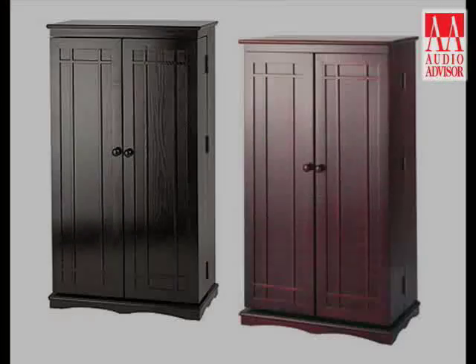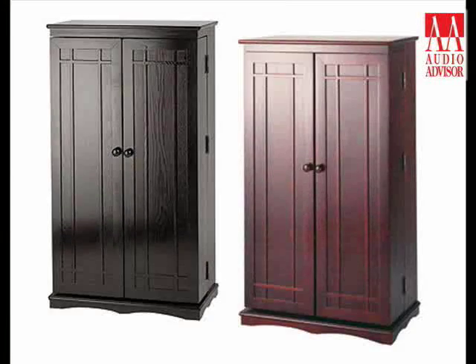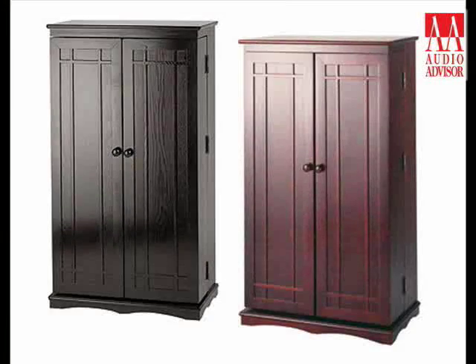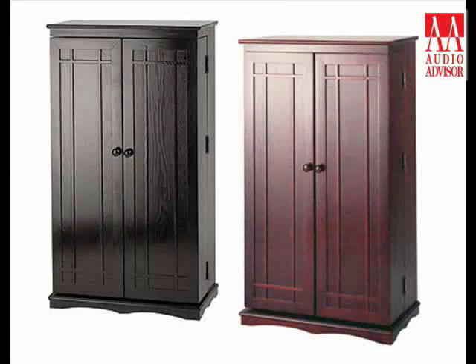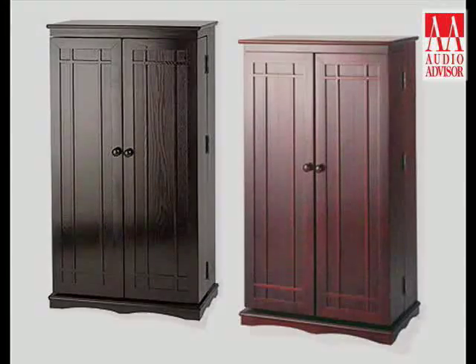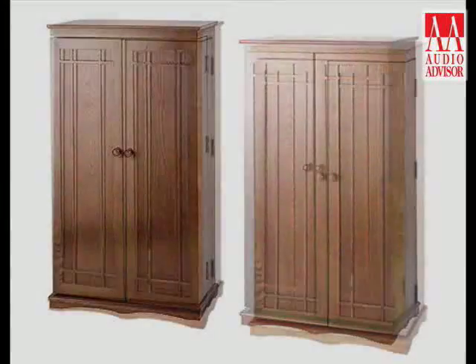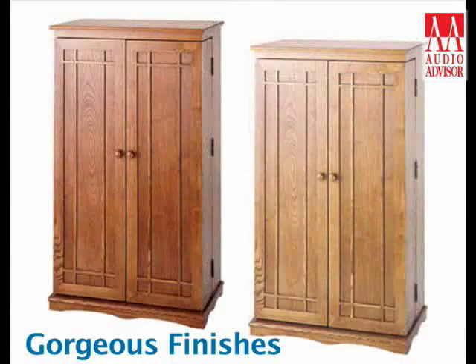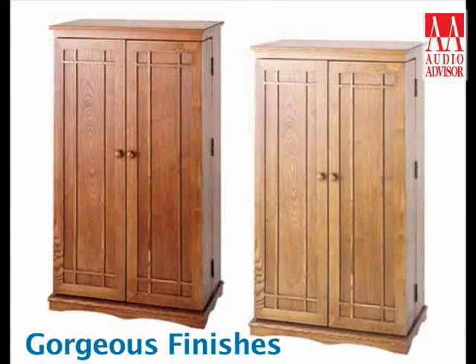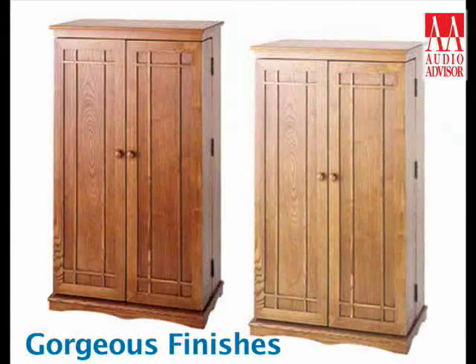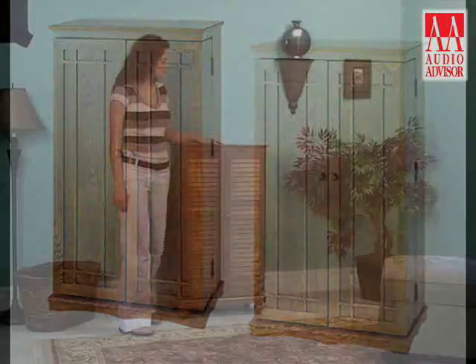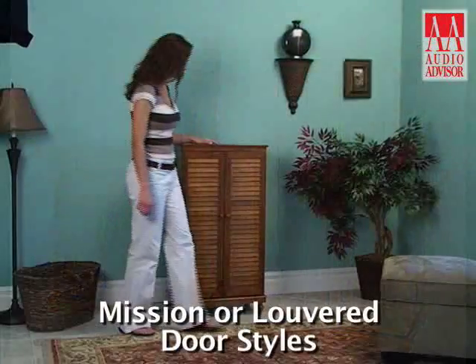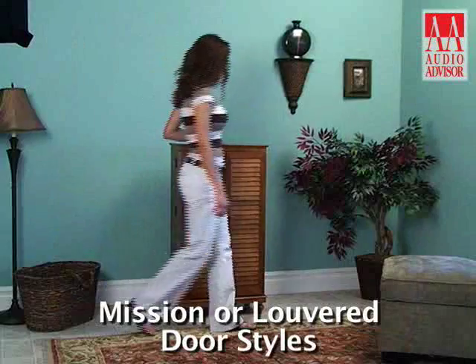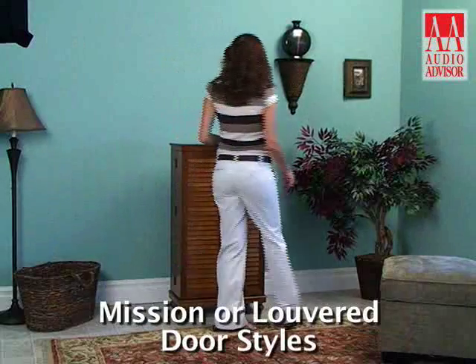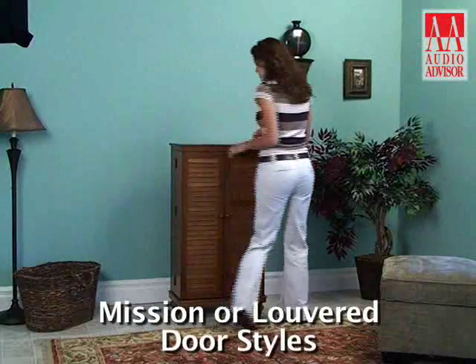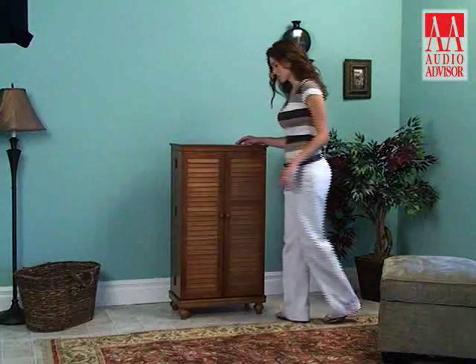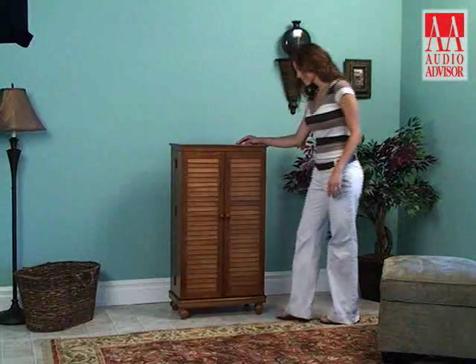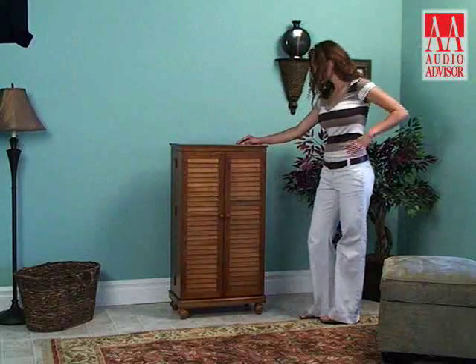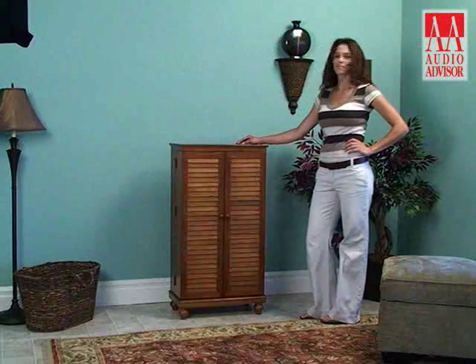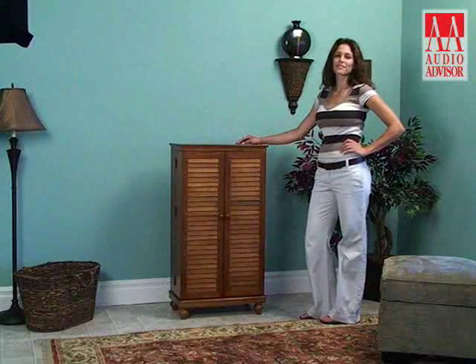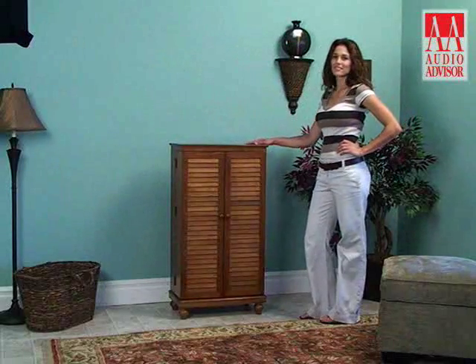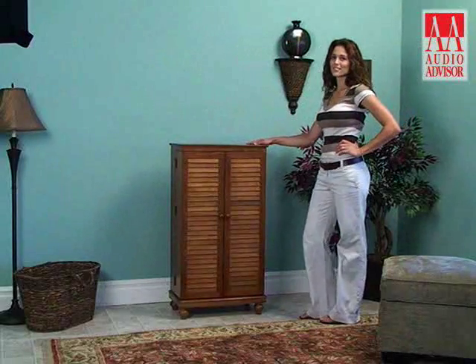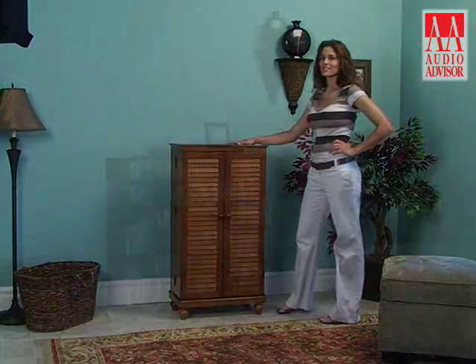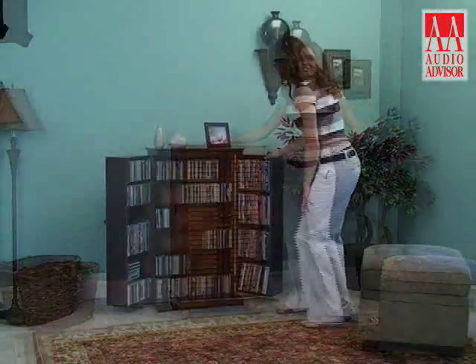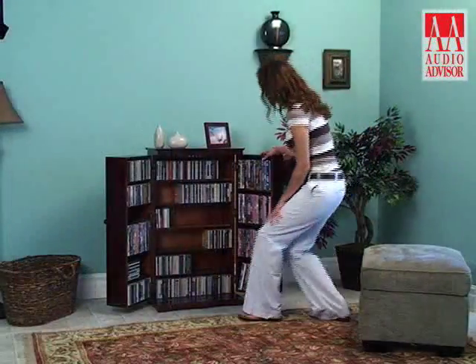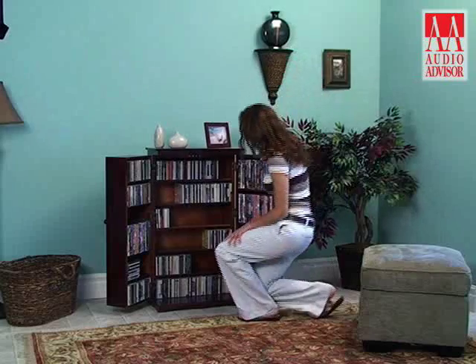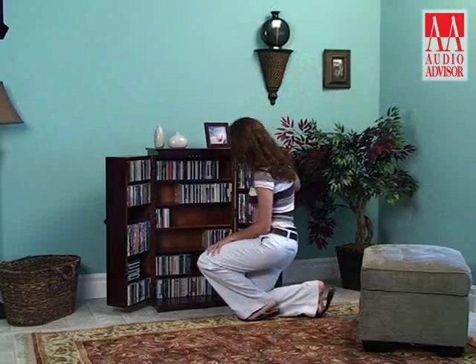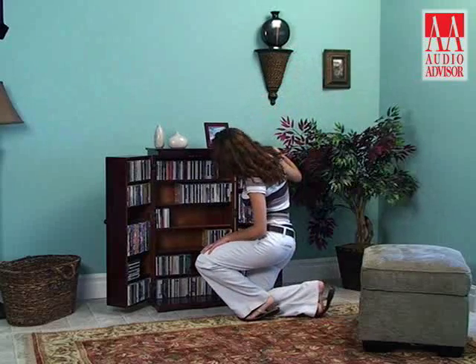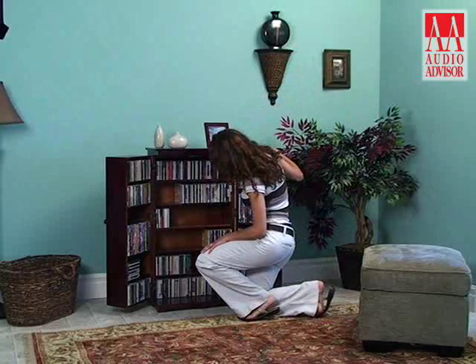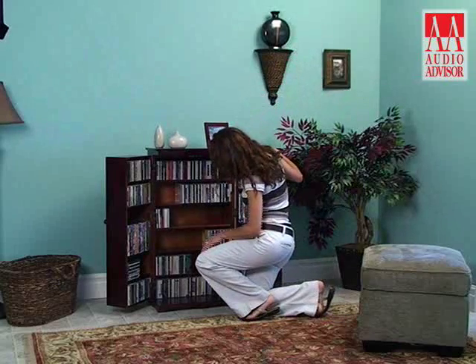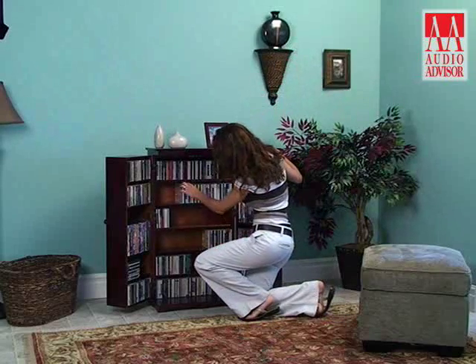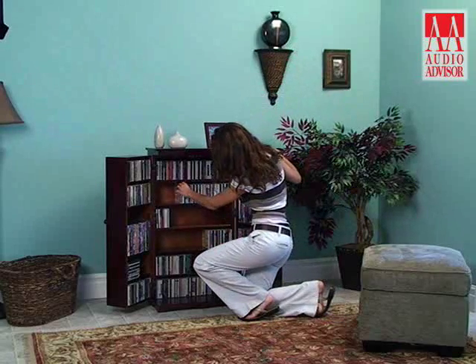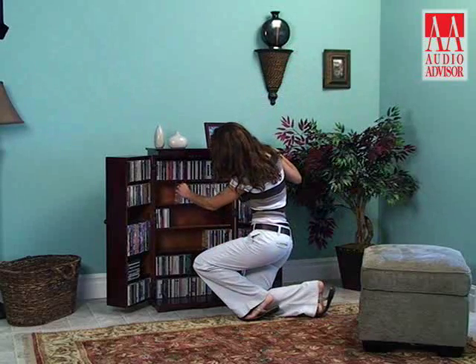The CD612 is available in your choice of gorgeous finishes and mission or louvered door styles, to suit your taste and match your other furnishings. This has been an exclusive video for Audio Advisor on the CD612 Multimedia Storage Cabinet.